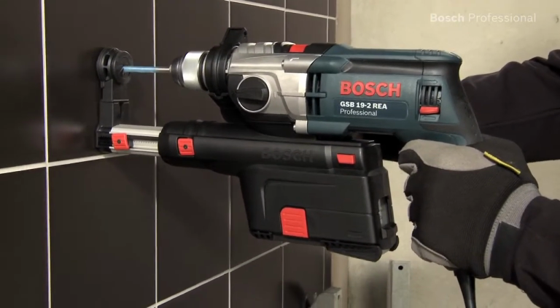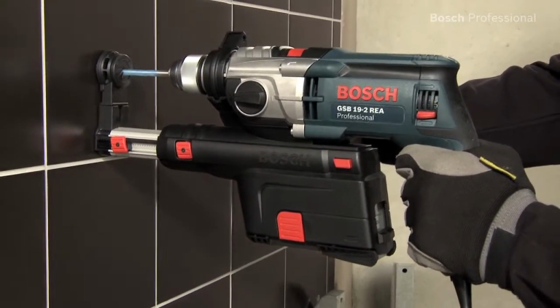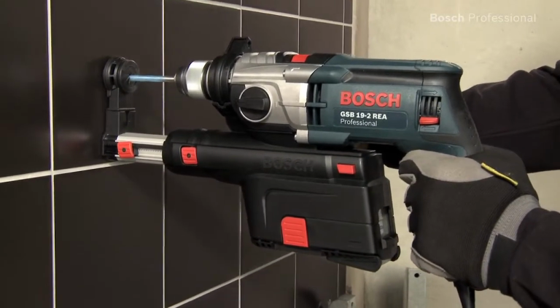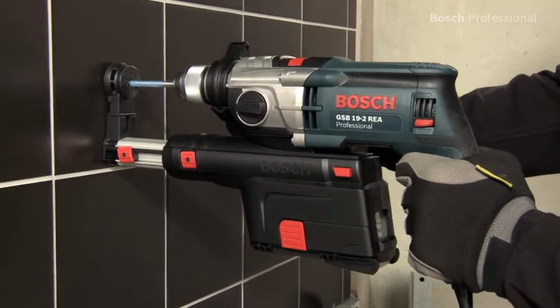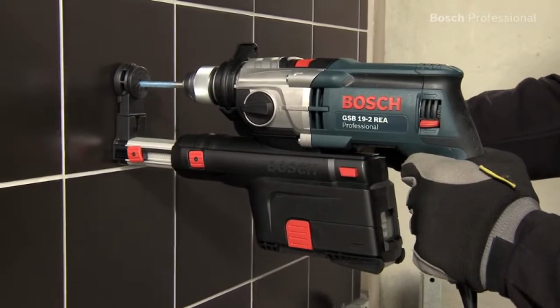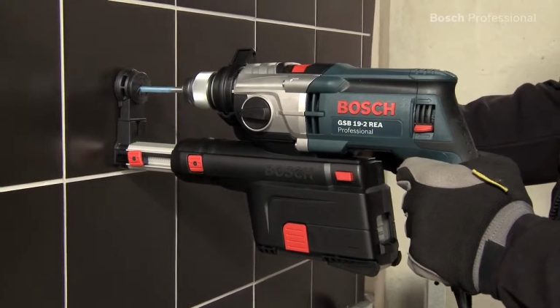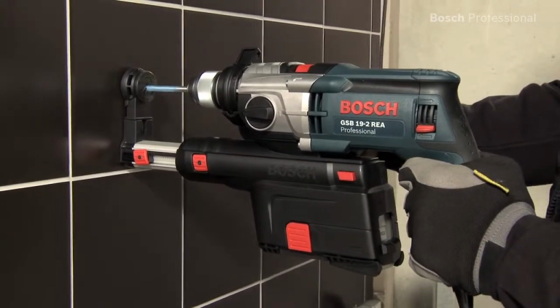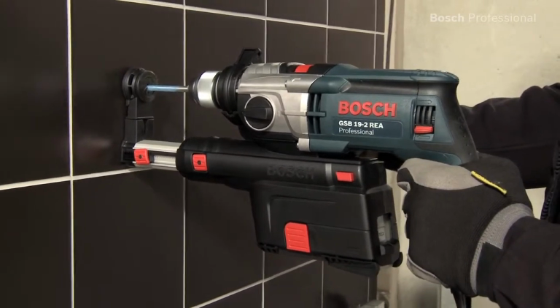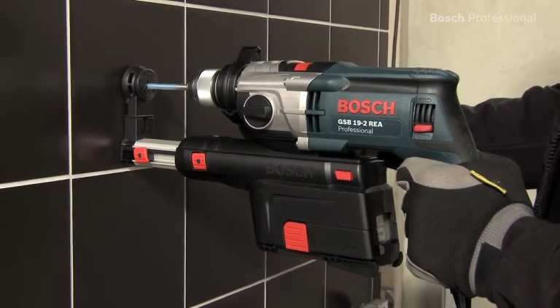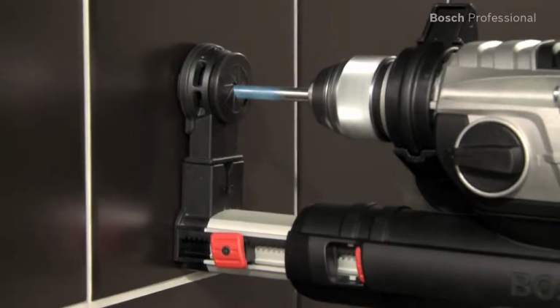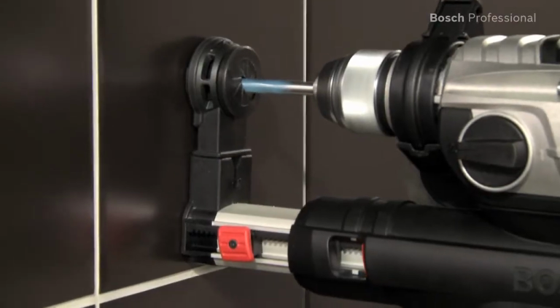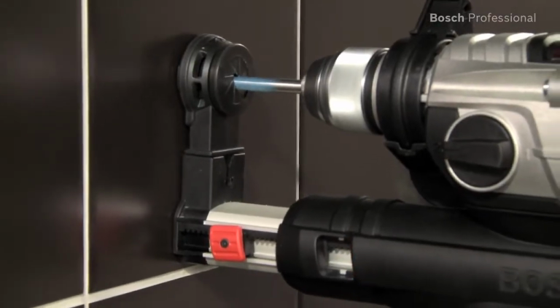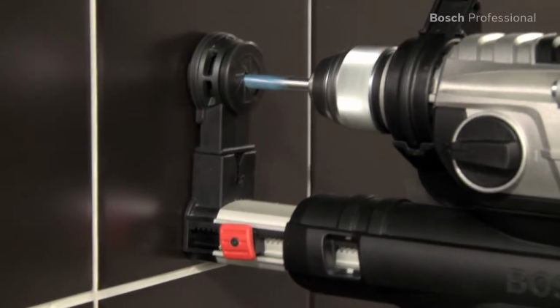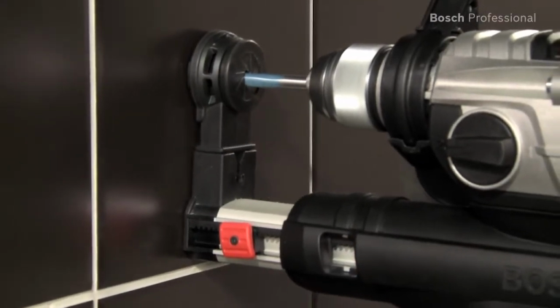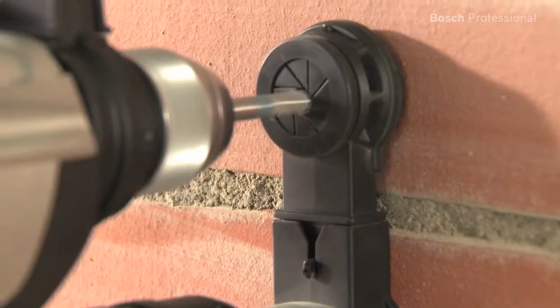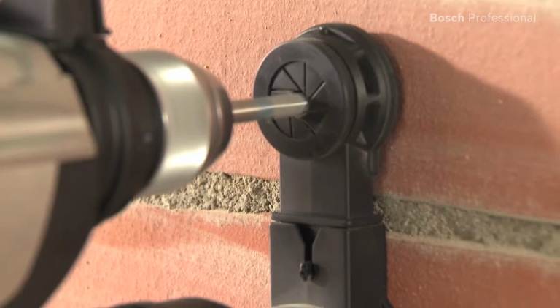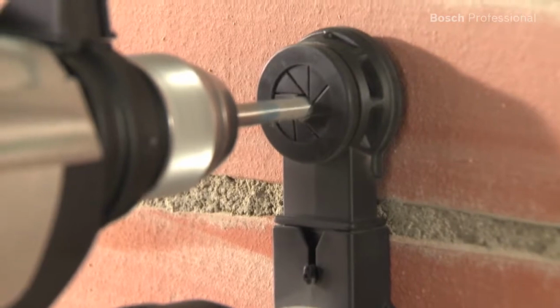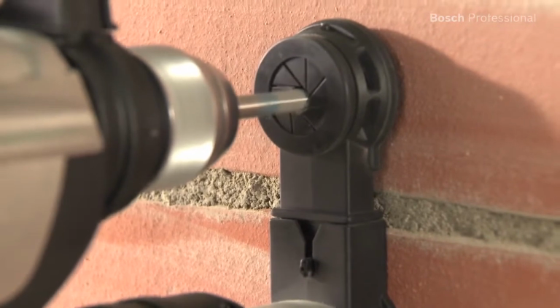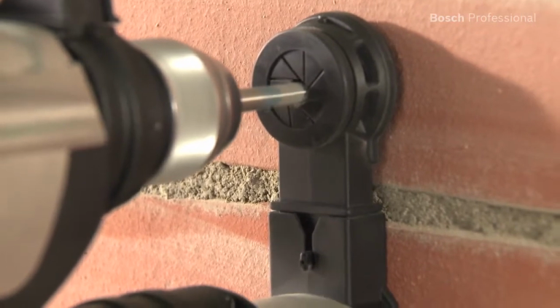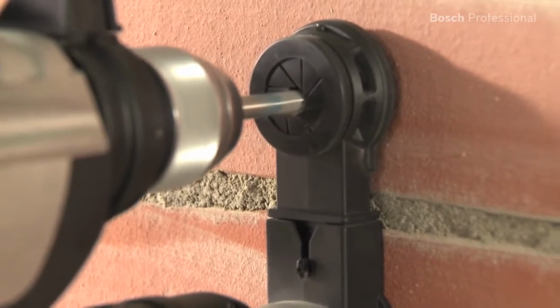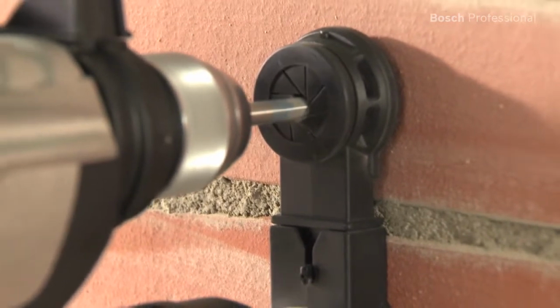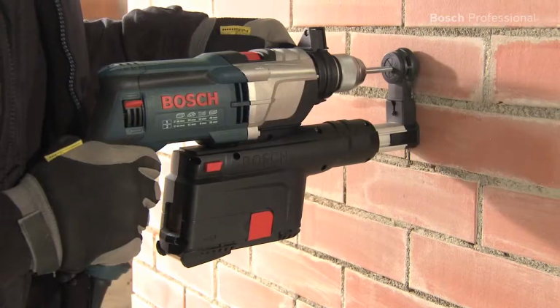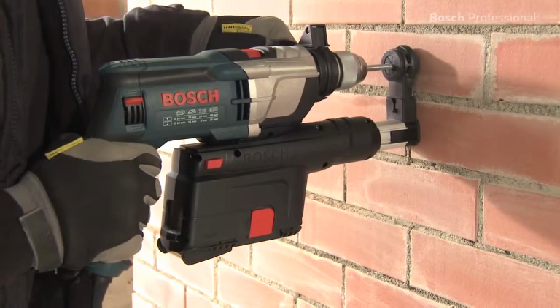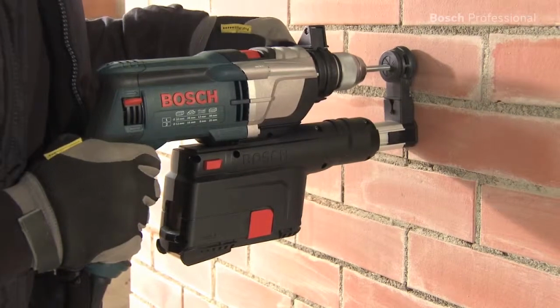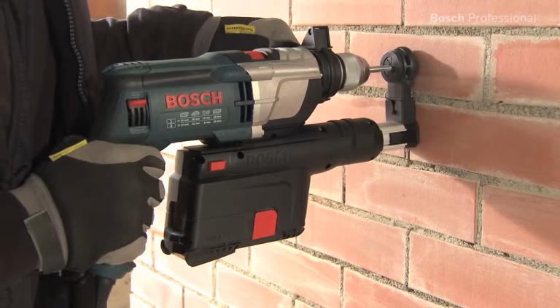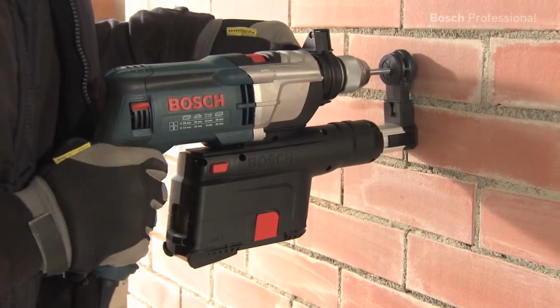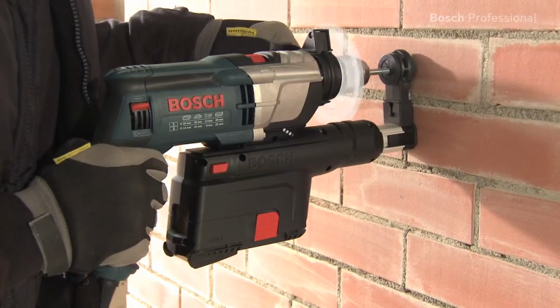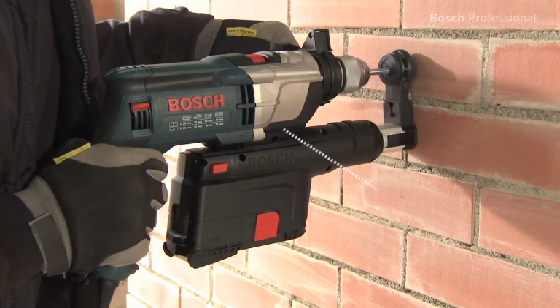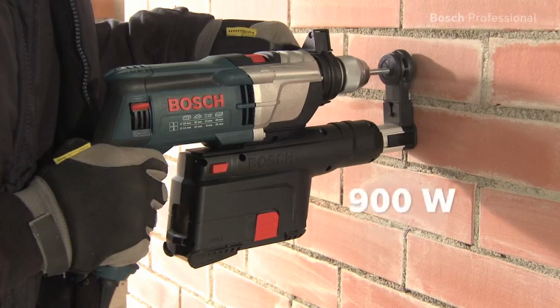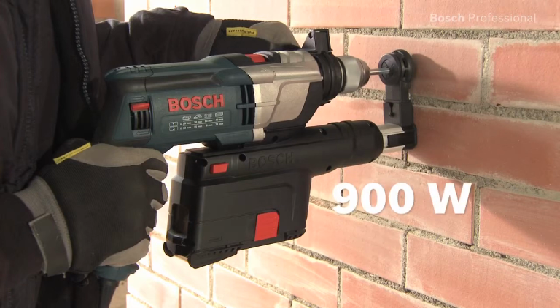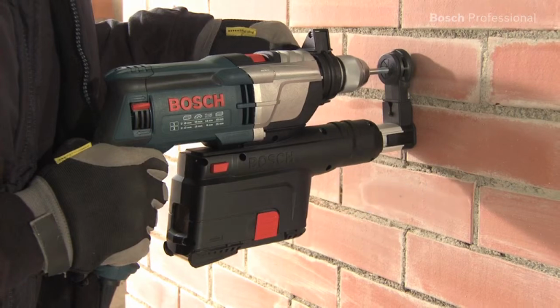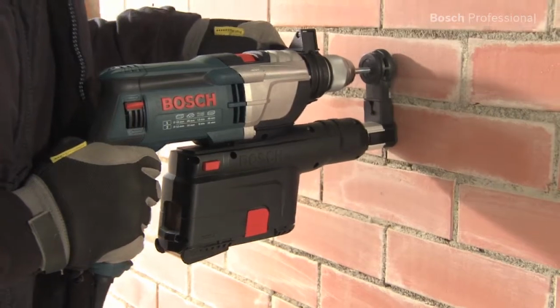Due to its very high suction force, you can now work cleanly and virtually dust-free on tiles and masonry. The high power — 900 watts — allows effortless and above all very fast working.